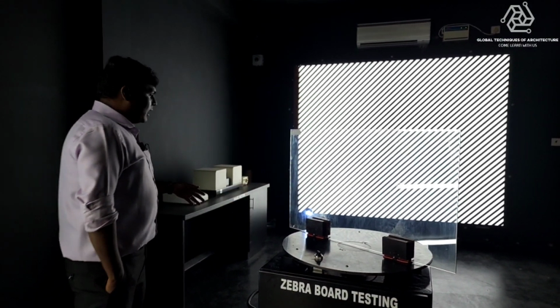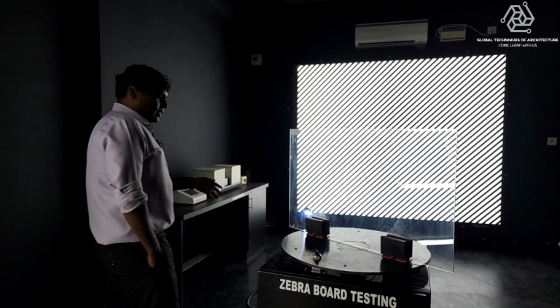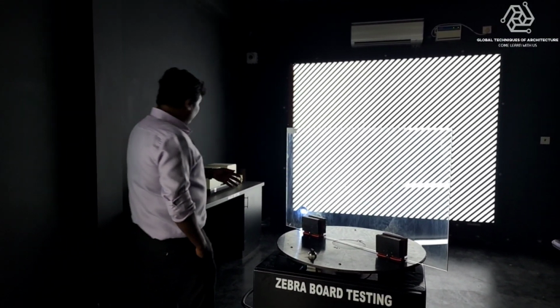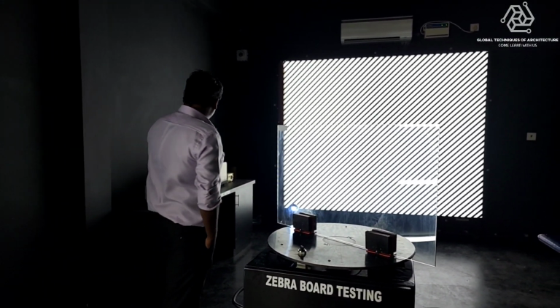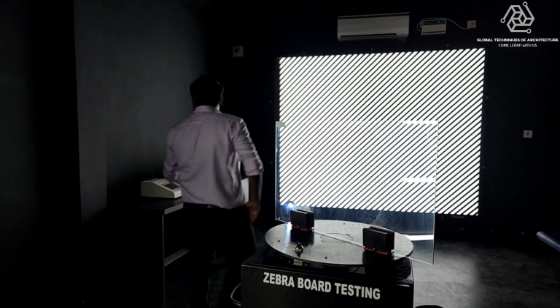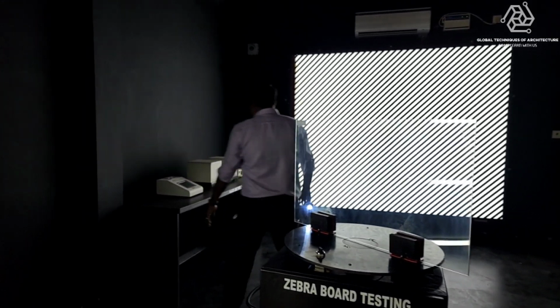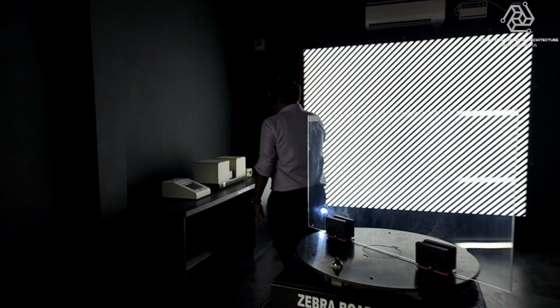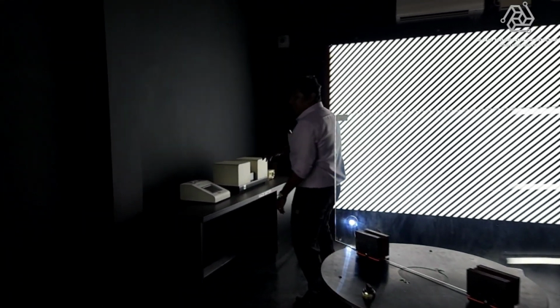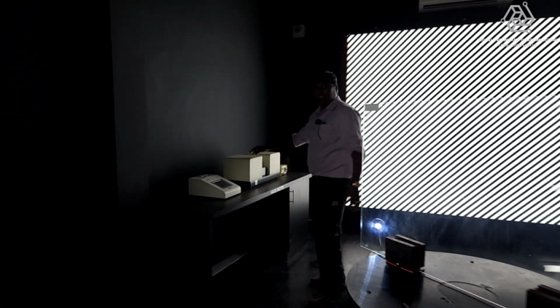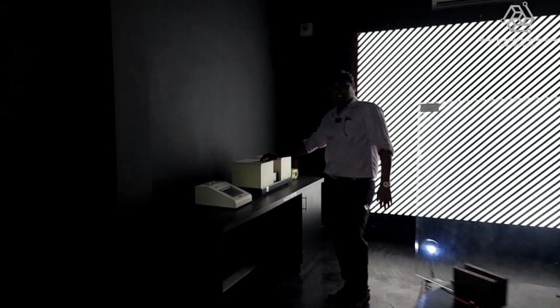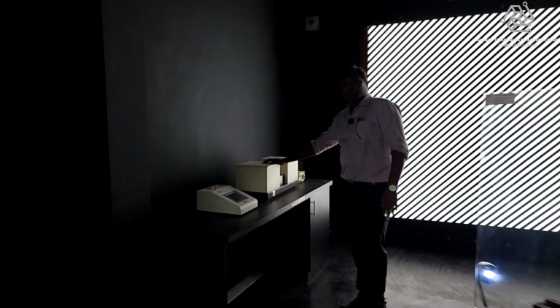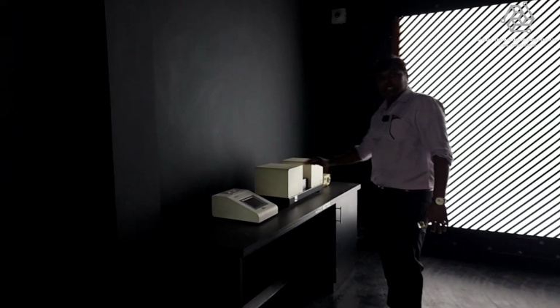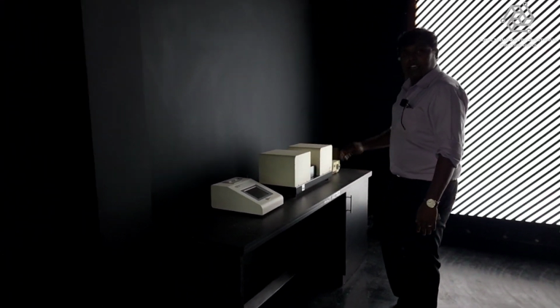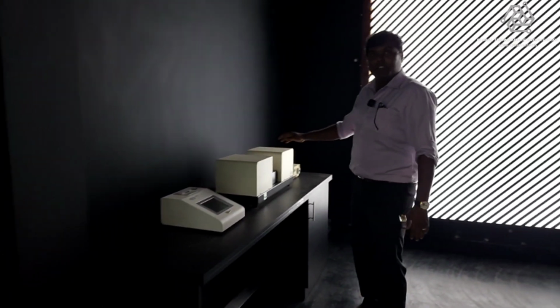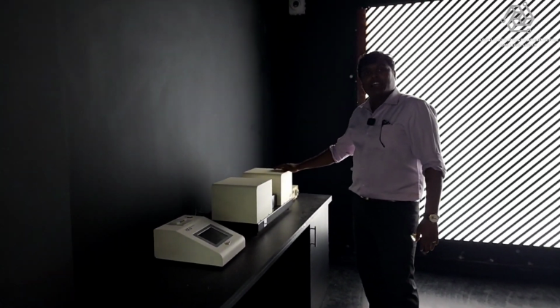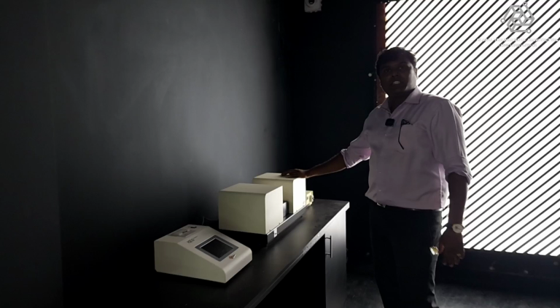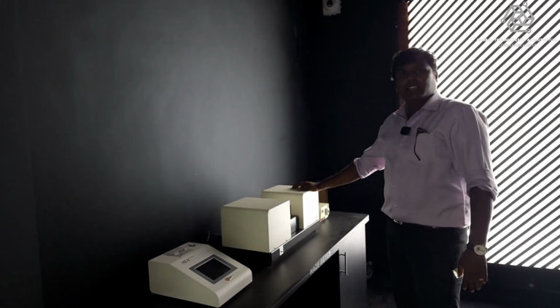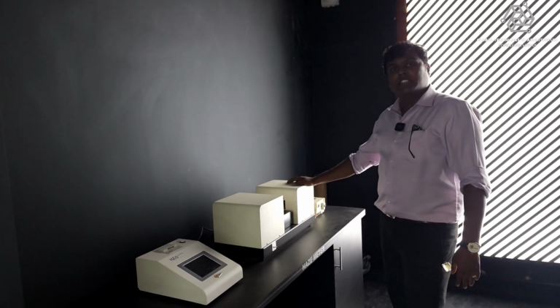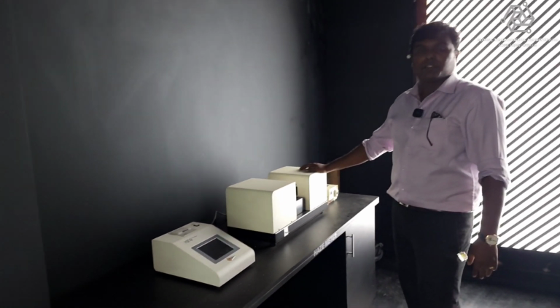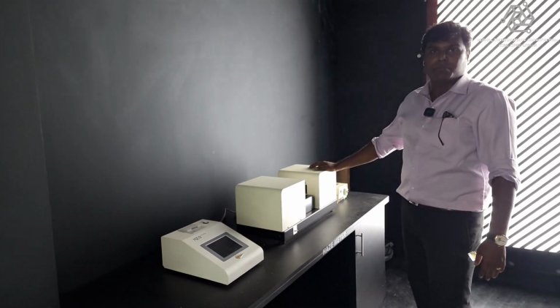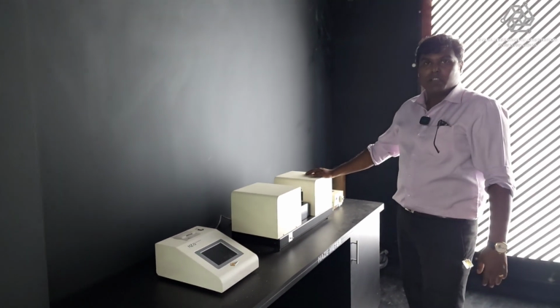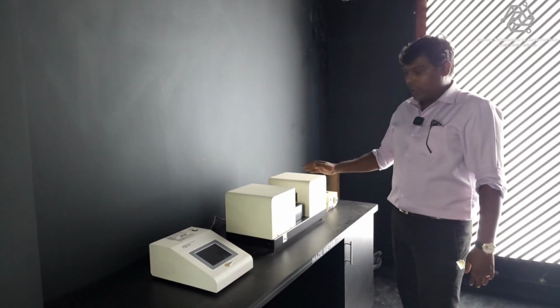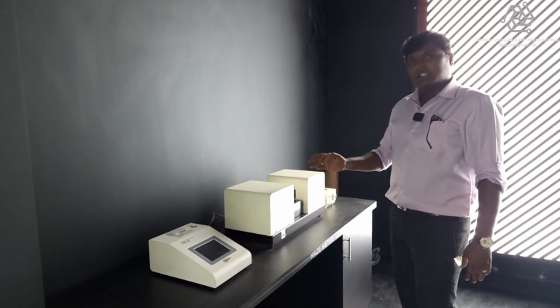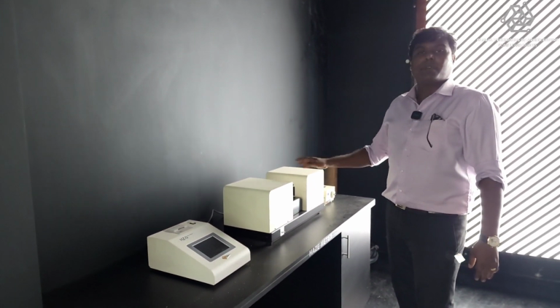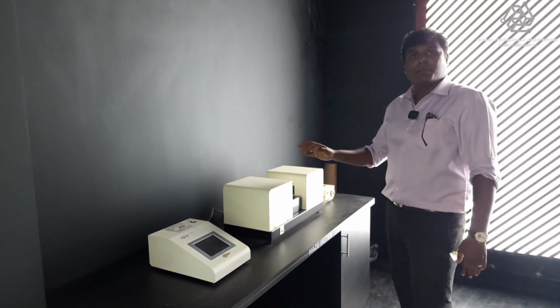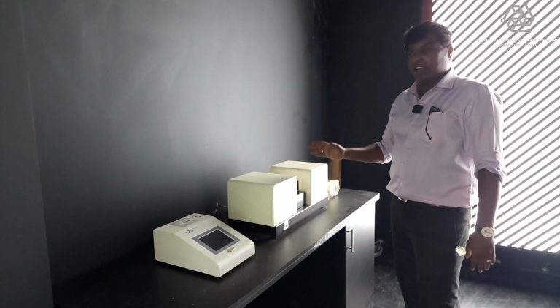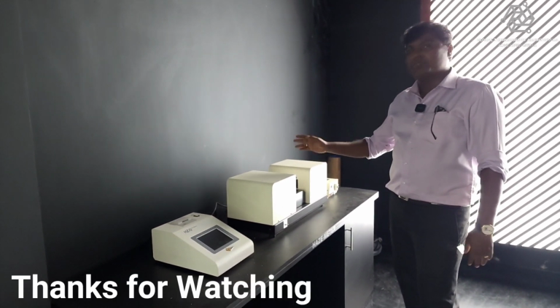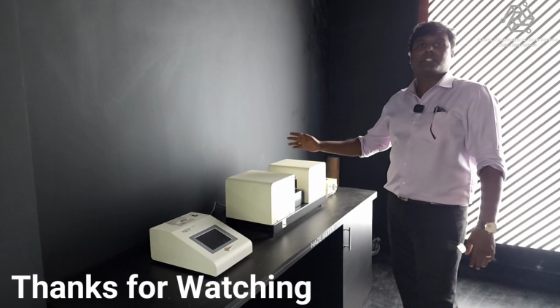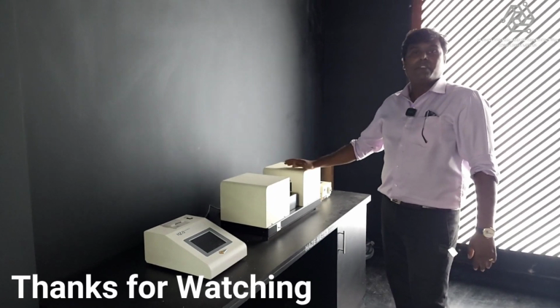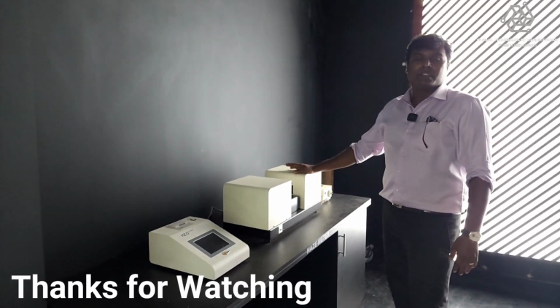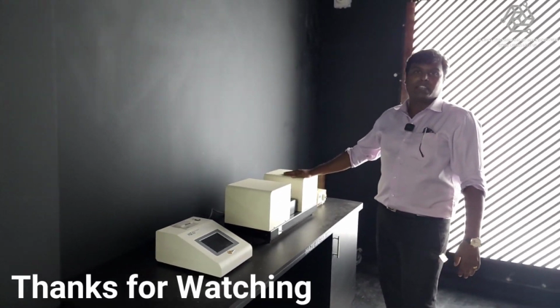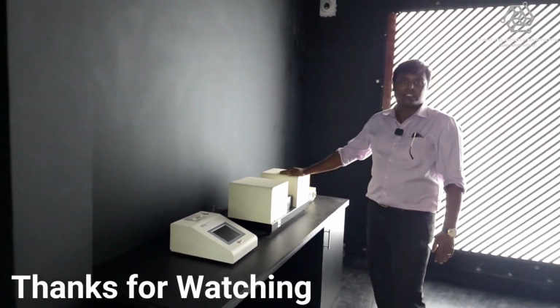We also have a setup called a Haze Meter. This is to measure the visual light transmission and haziness of glass samples. We have this imported from Japan, and it gives precise VLT measurements and haziness.